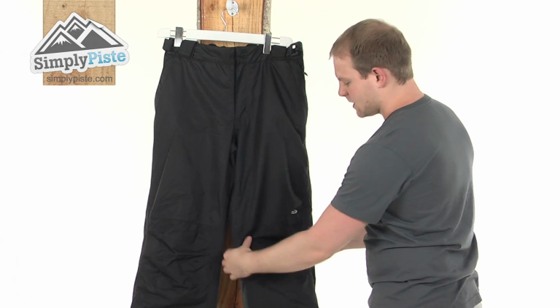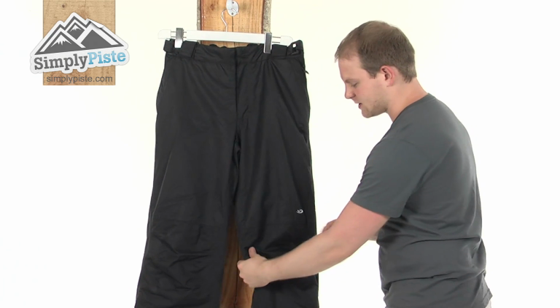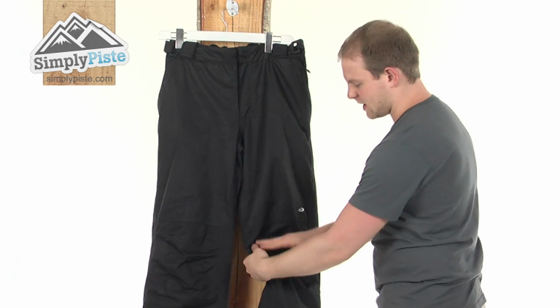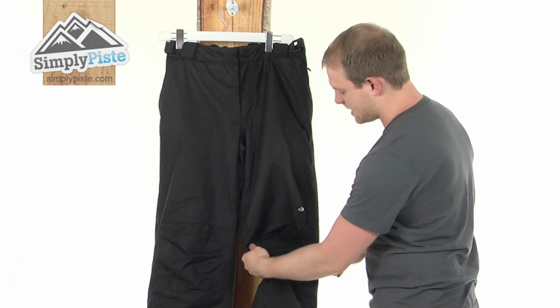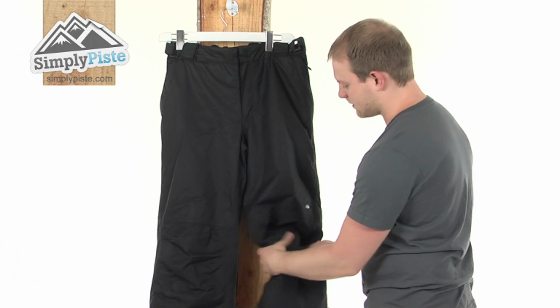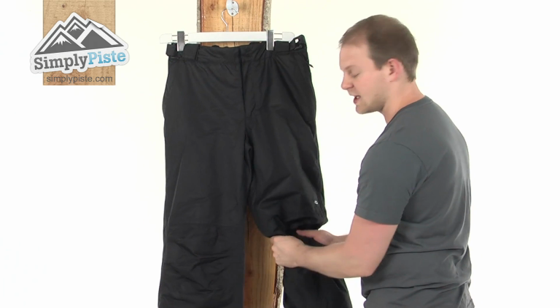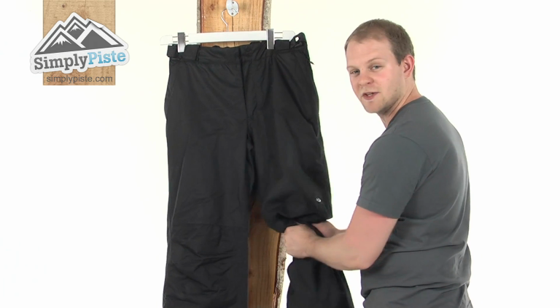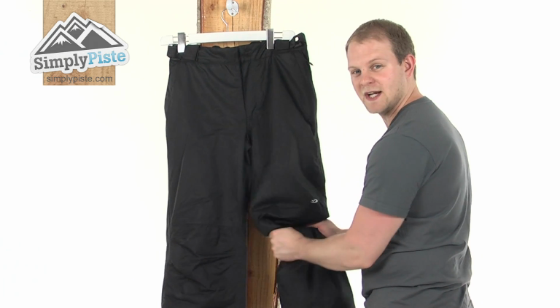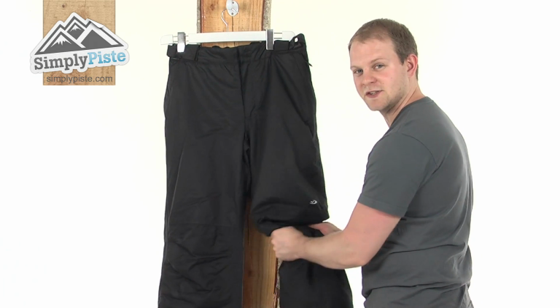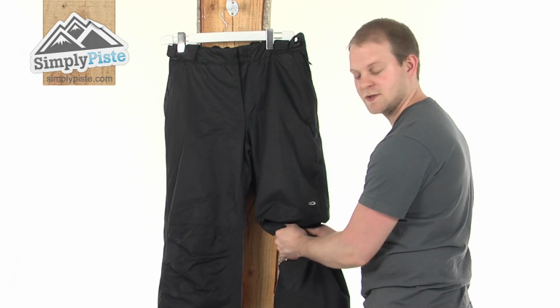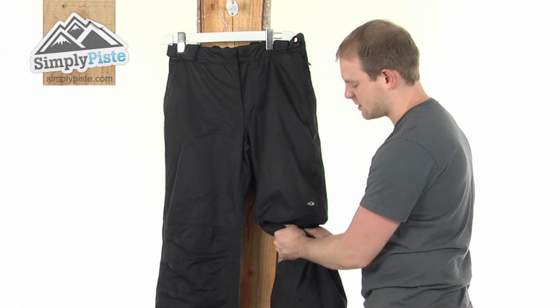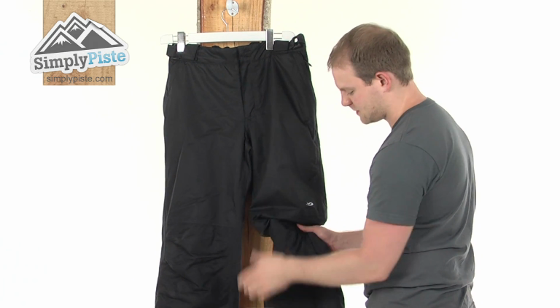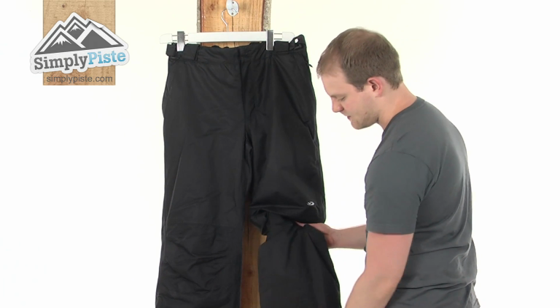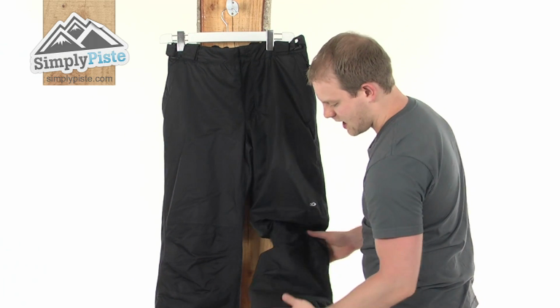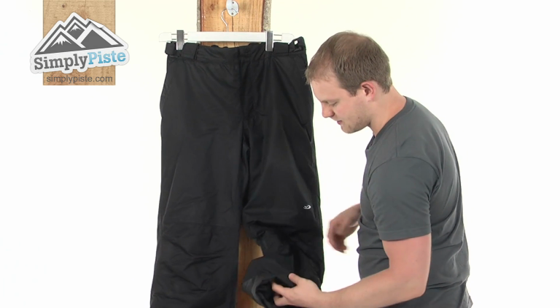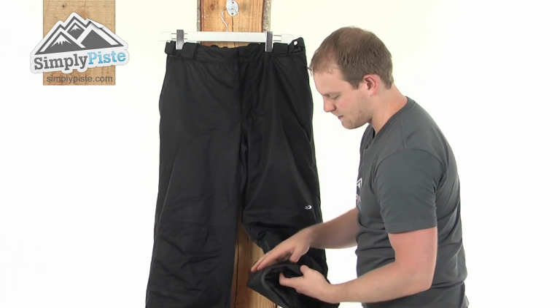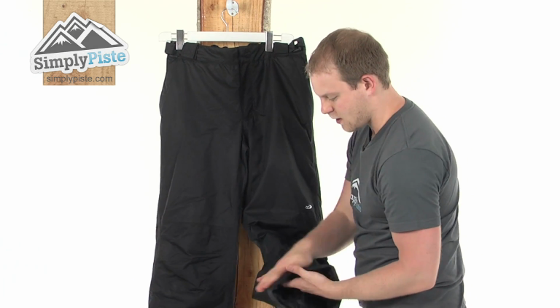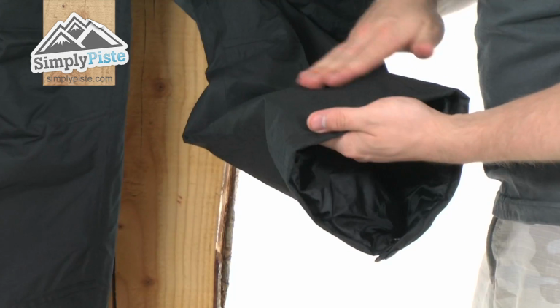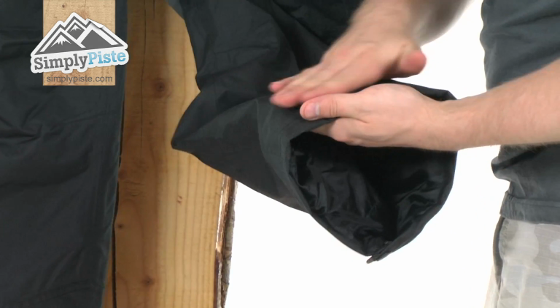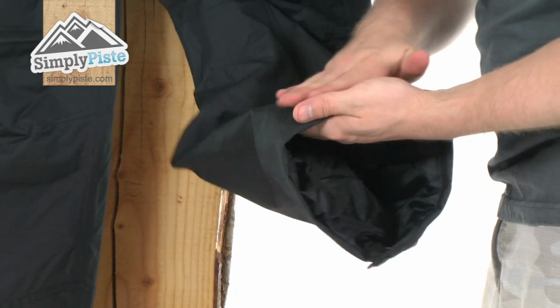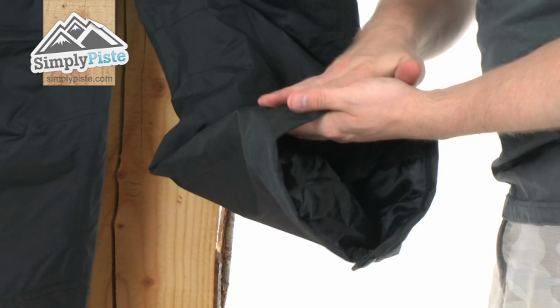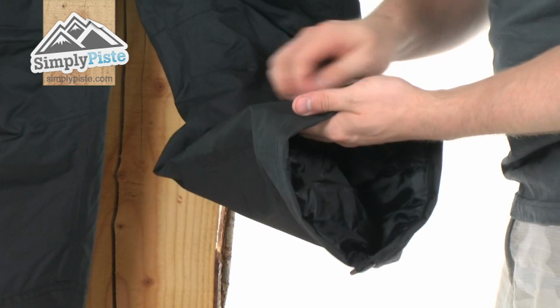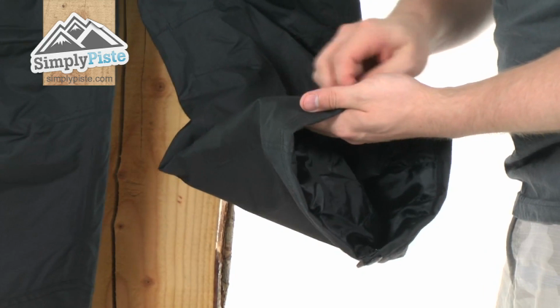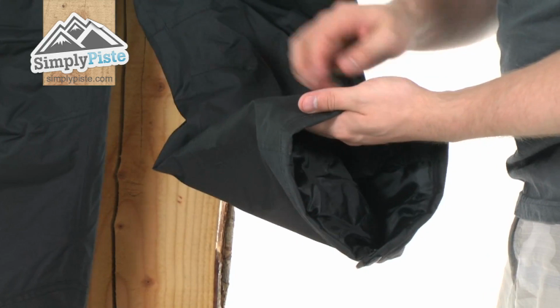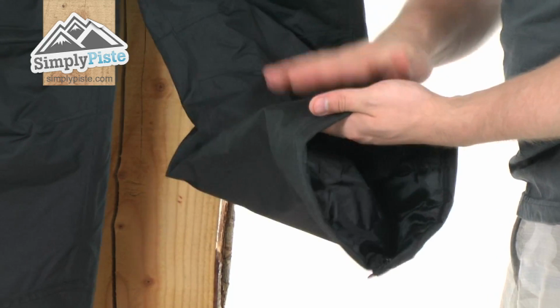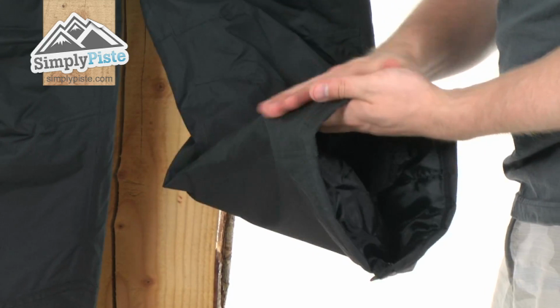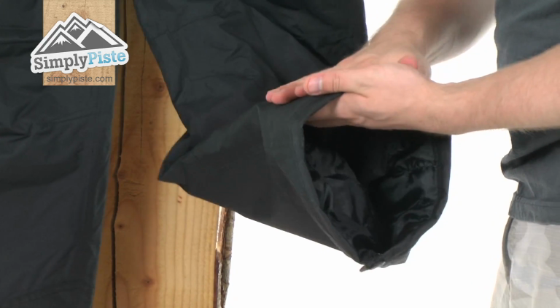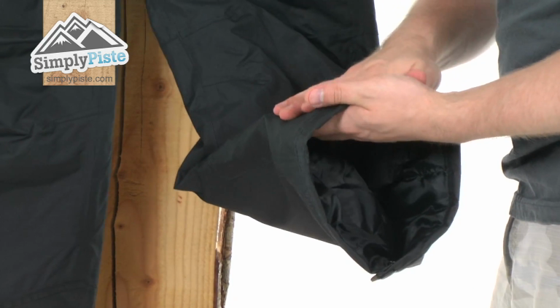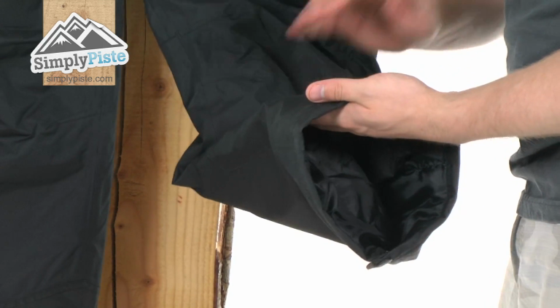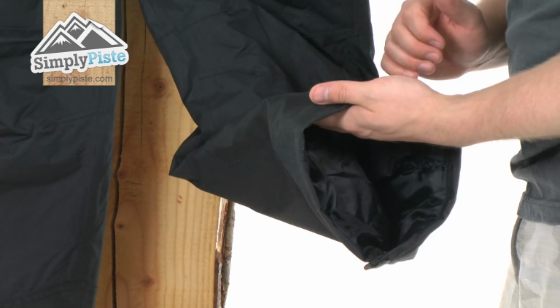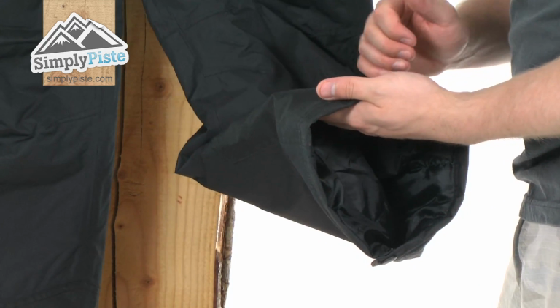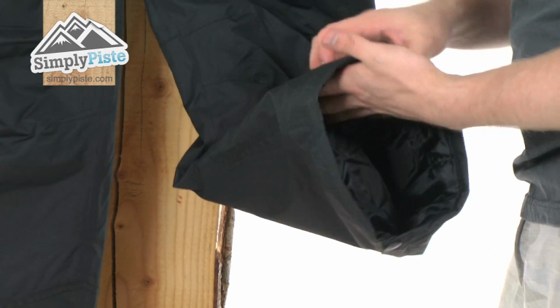It's got articulated knees so obviously it's going to help with those bangs and scrapes on the slopes. And just coming down, there's a reinforced bit of material there just to make sure it's nice and durable around the boot — obviously it's not going to wear away.